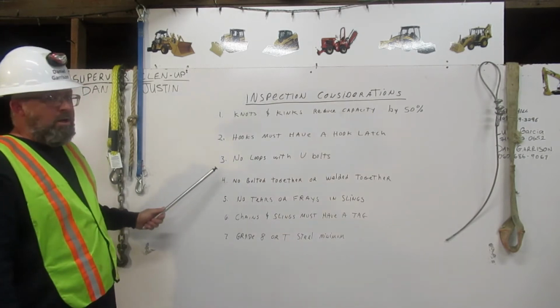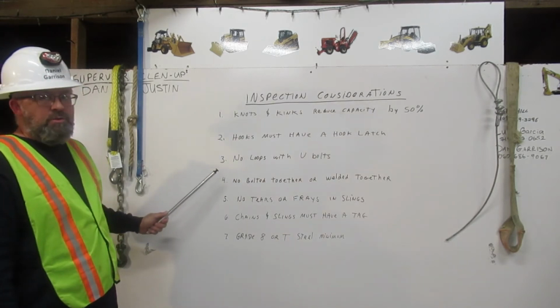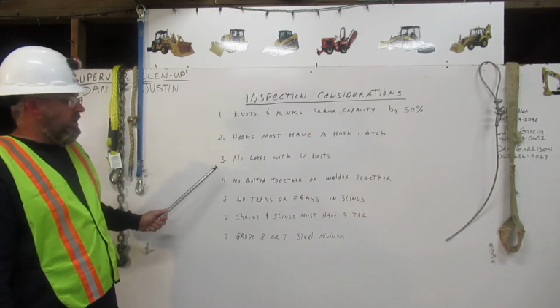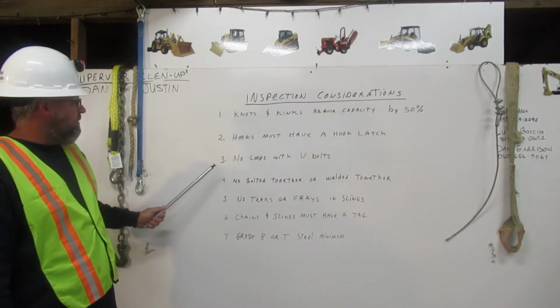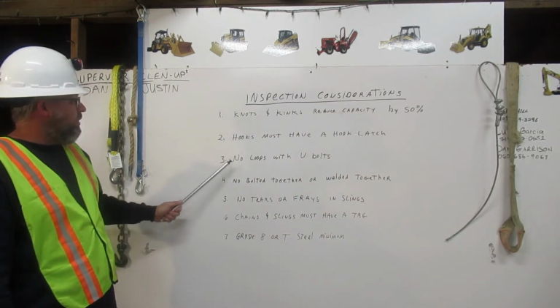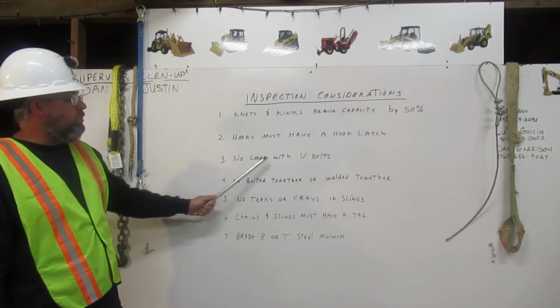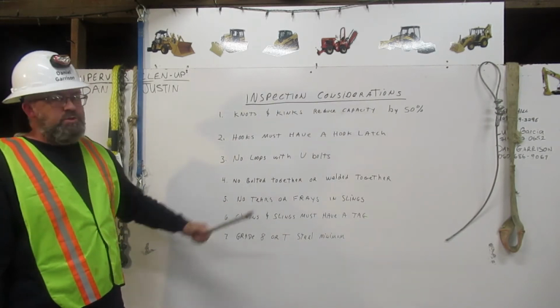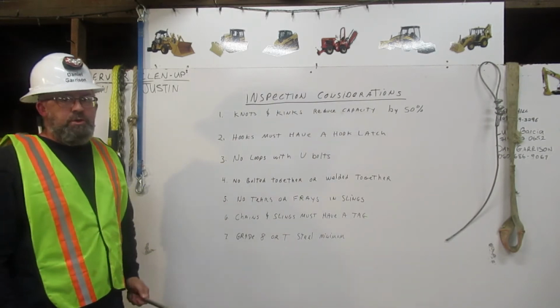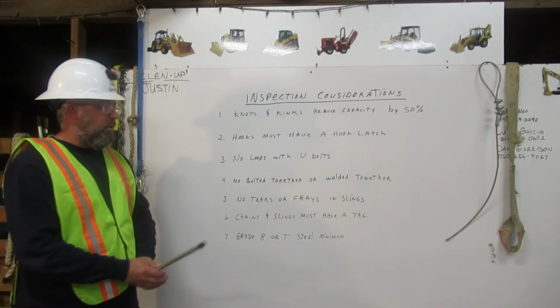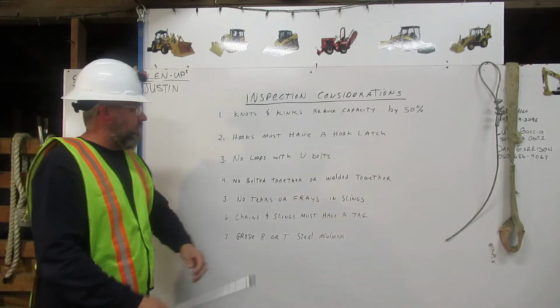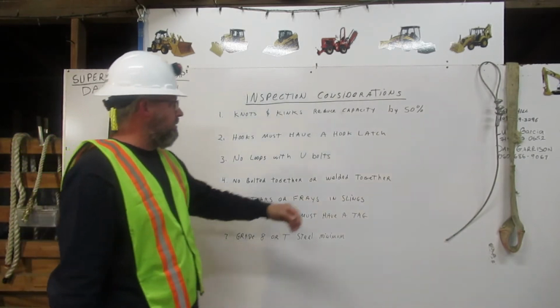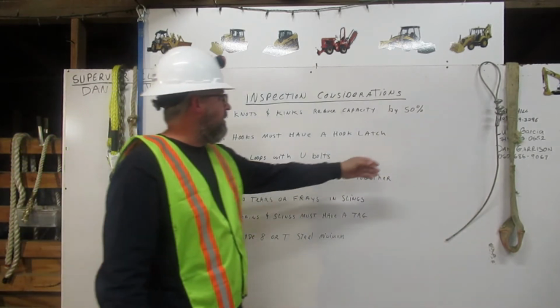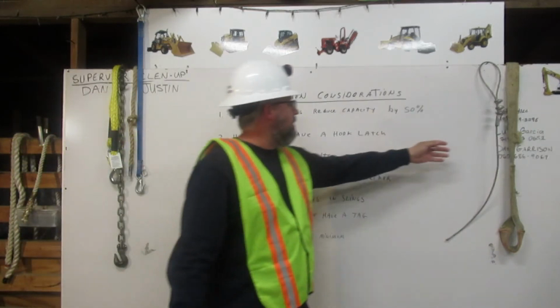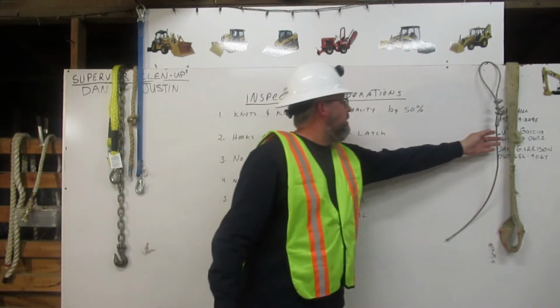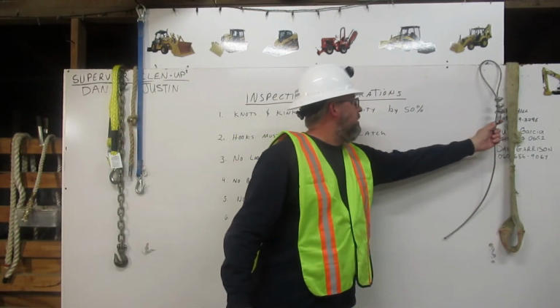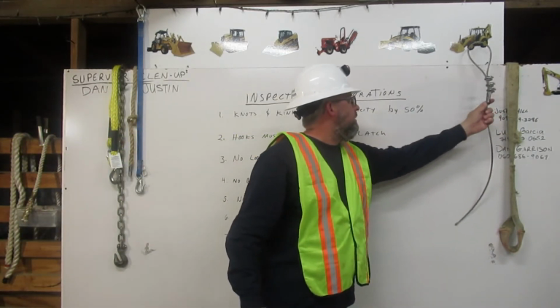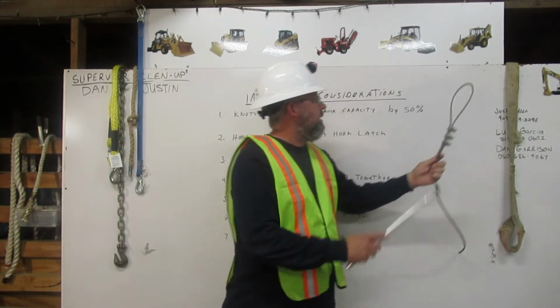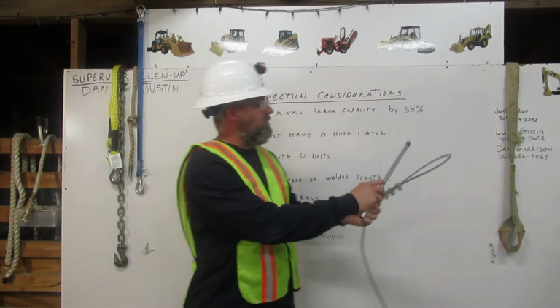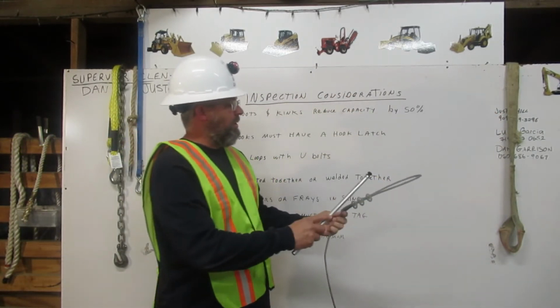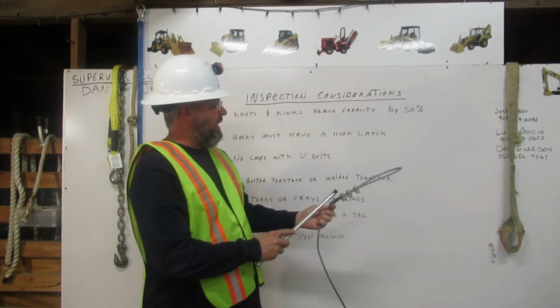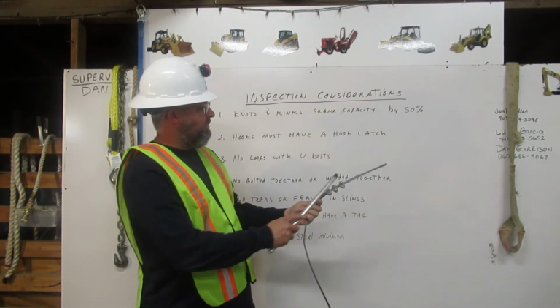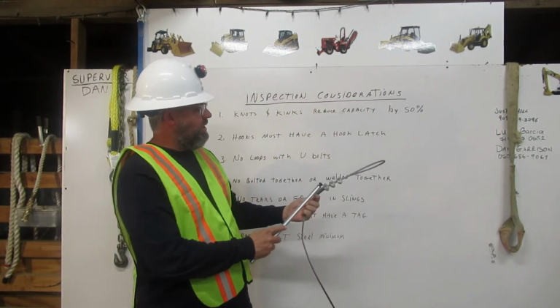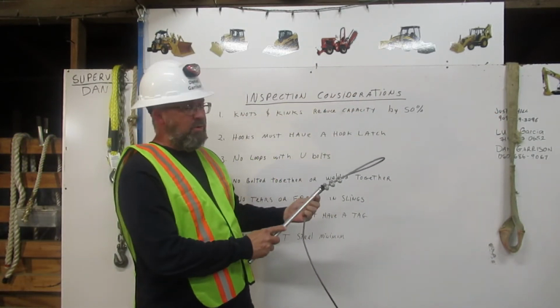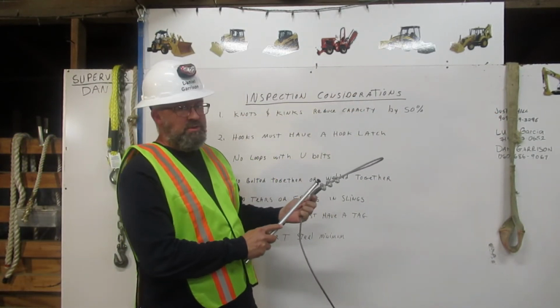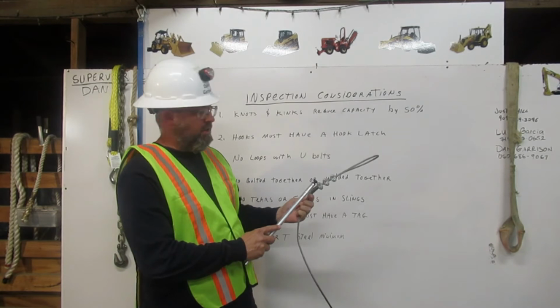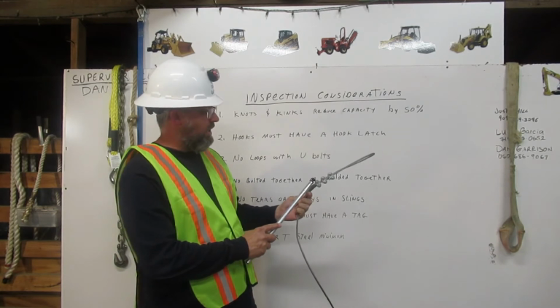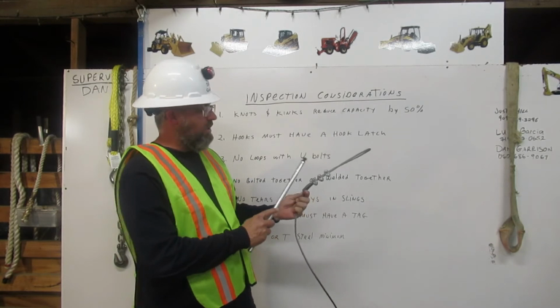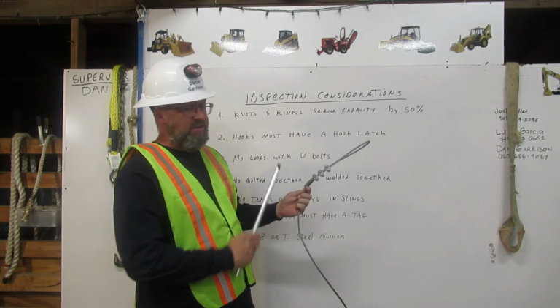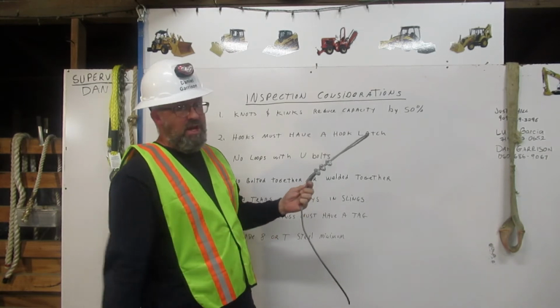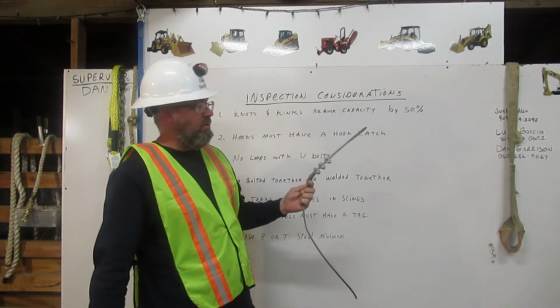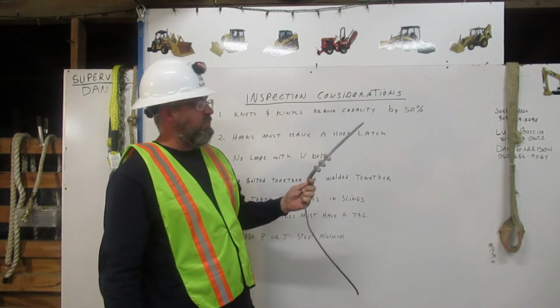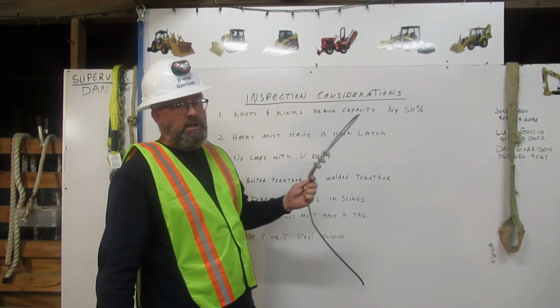Number three: no loops without U-bolts. This loop here has three U-bolts. This is what is used for rigging.